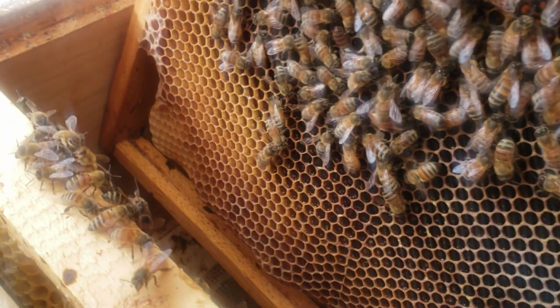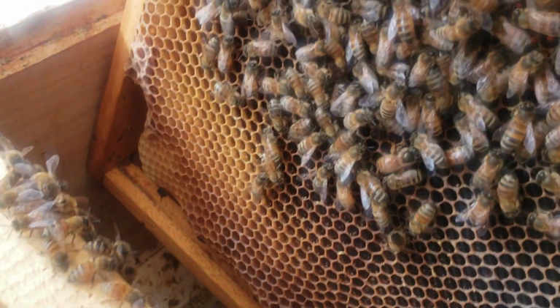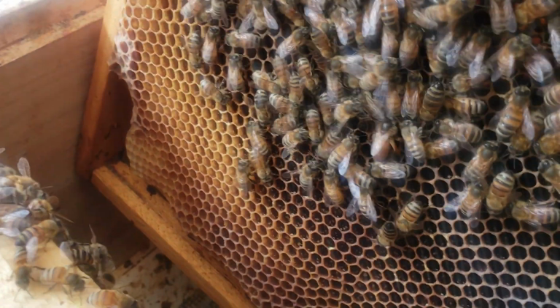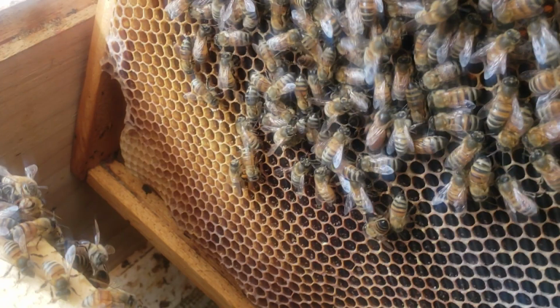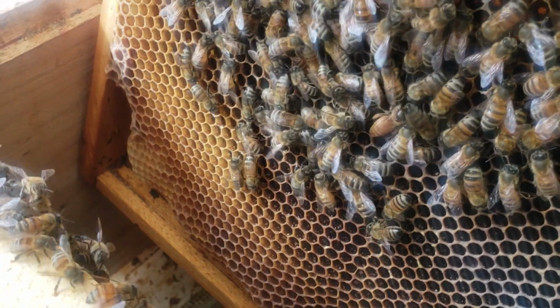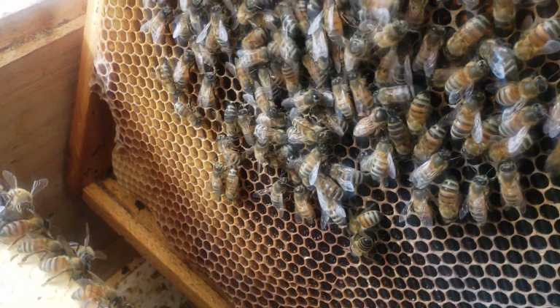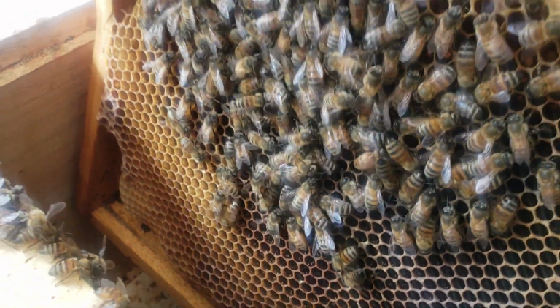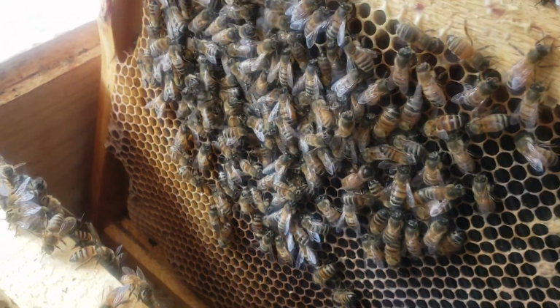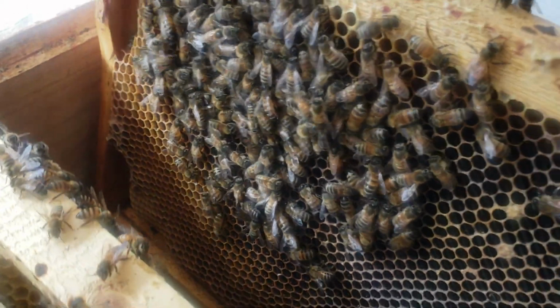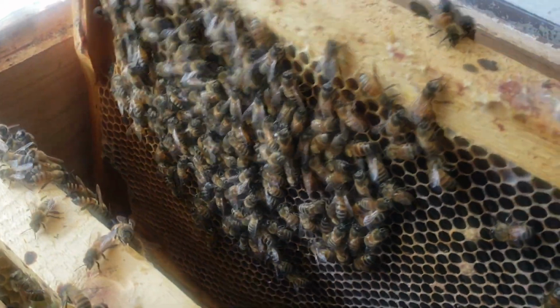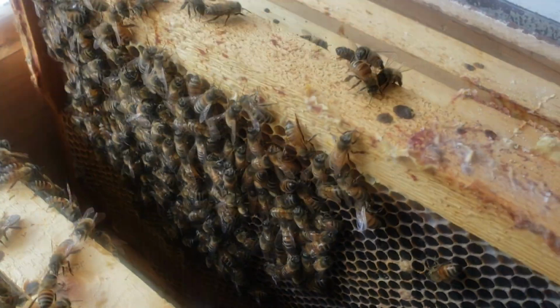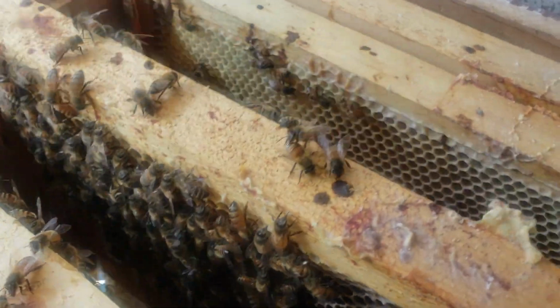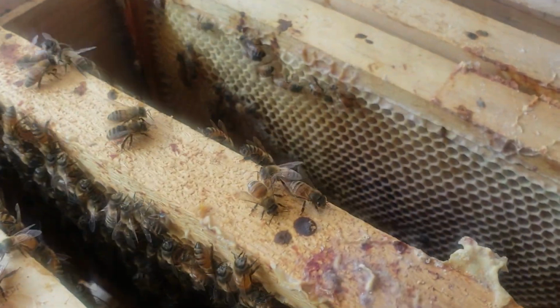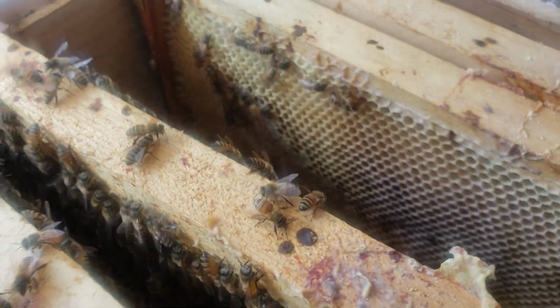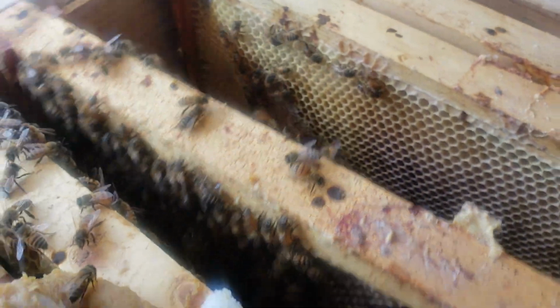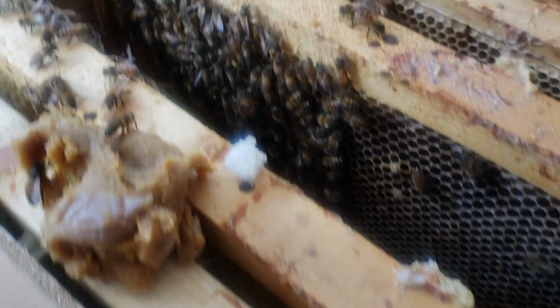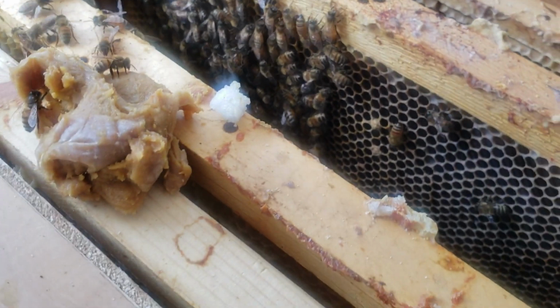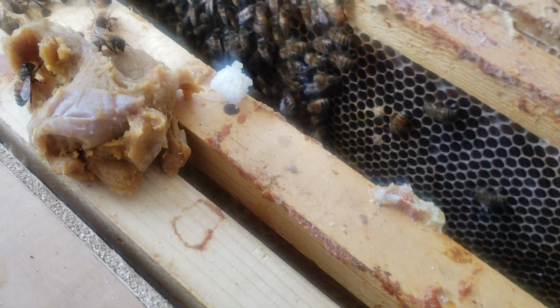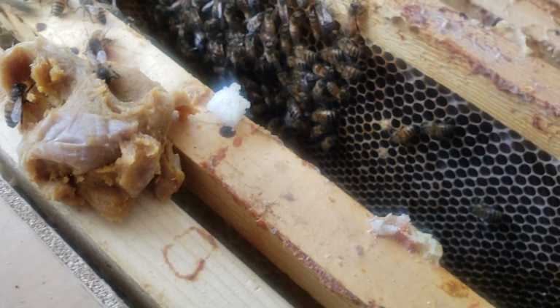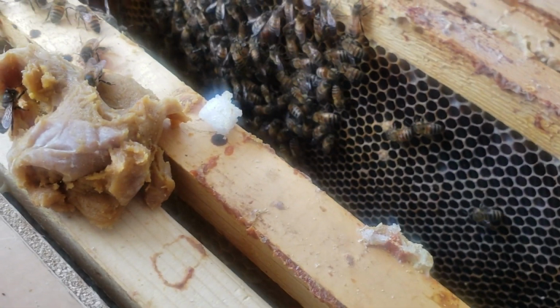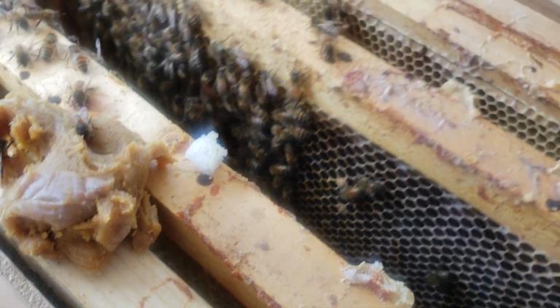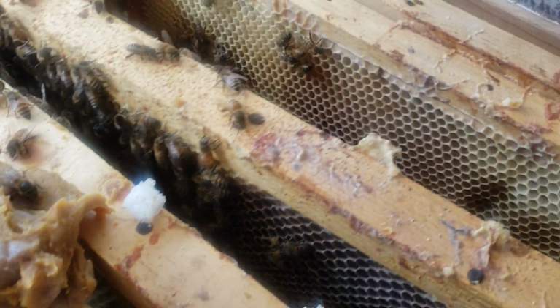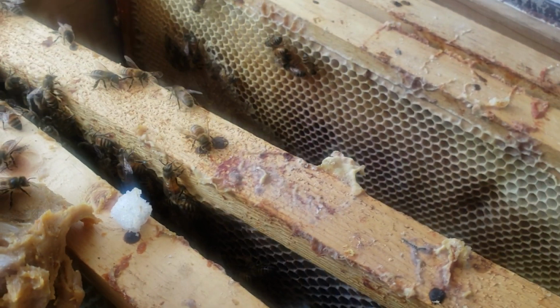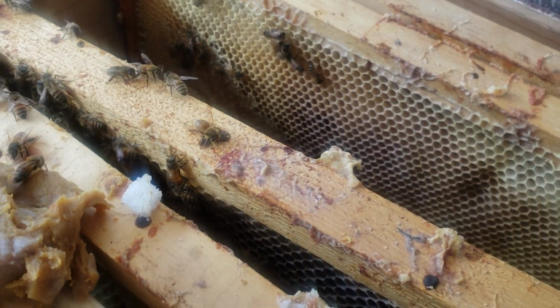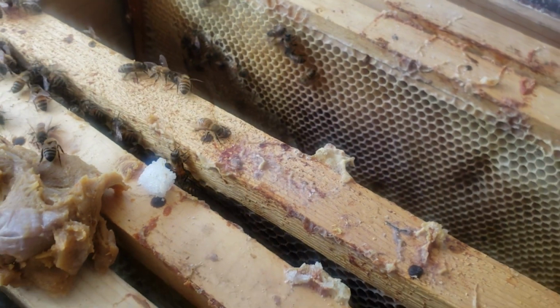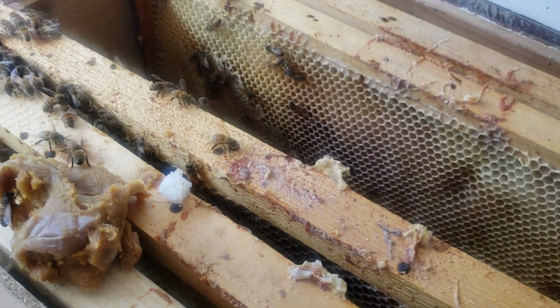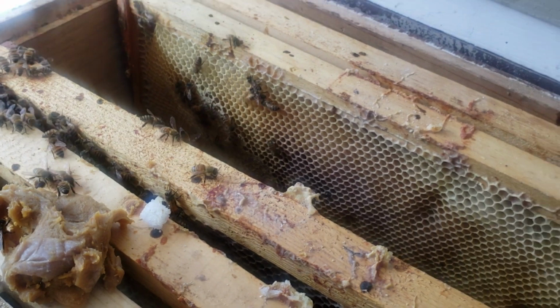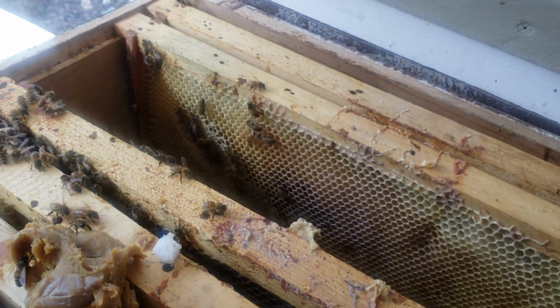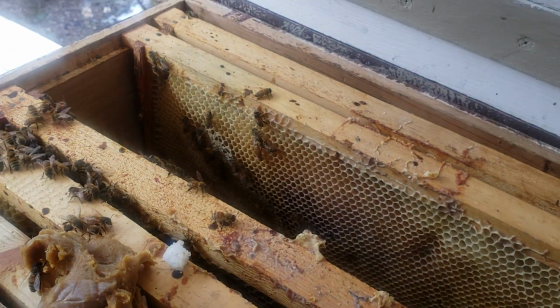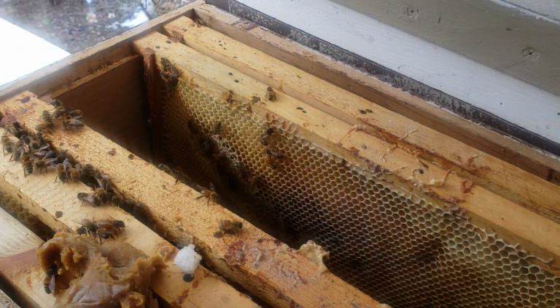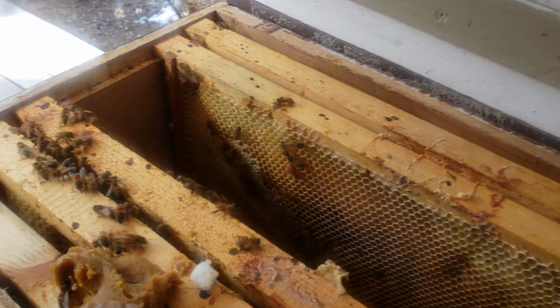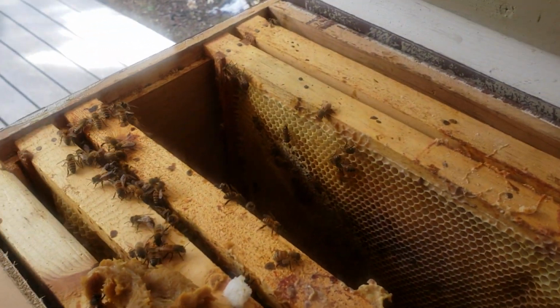There she is — see, they haven't killed her. This is how you save colonies. I just want to make sure I don't kill her when I put her back in. I don't want to get them all stressed out because they're just now getting used to this queen.